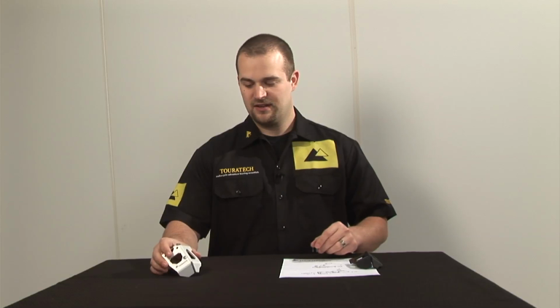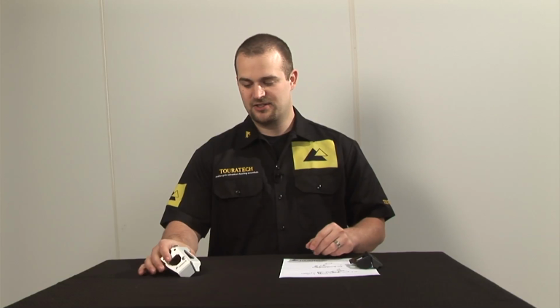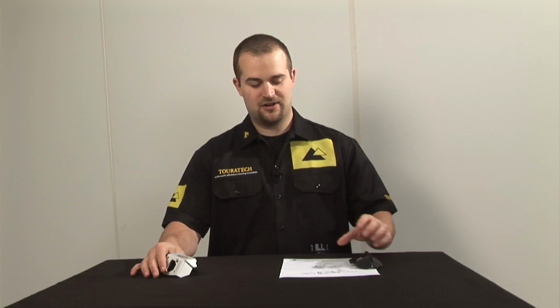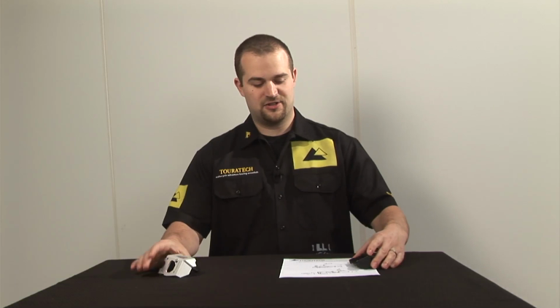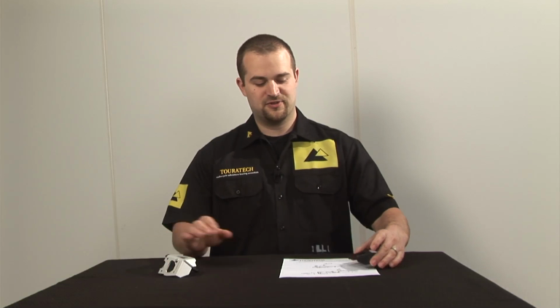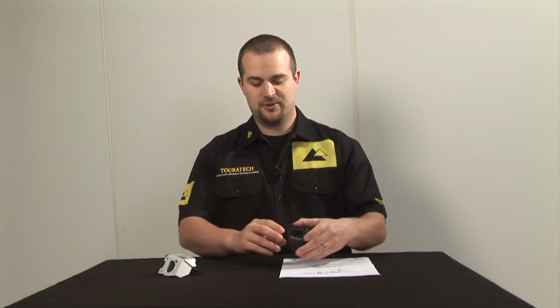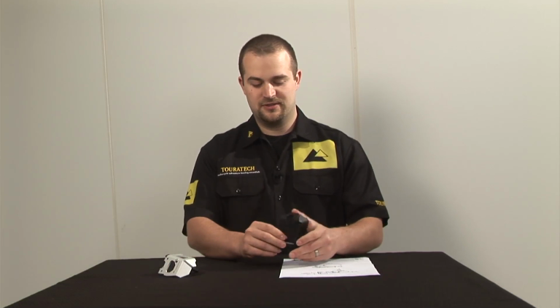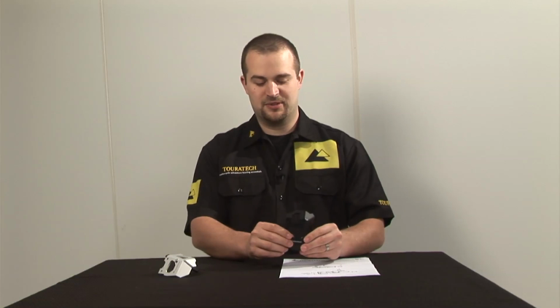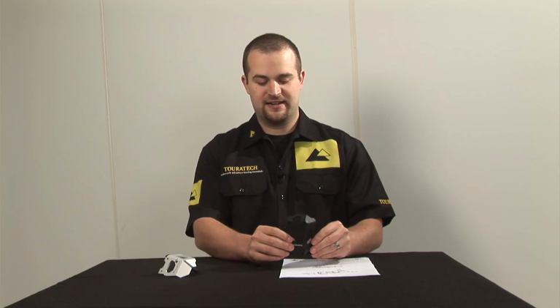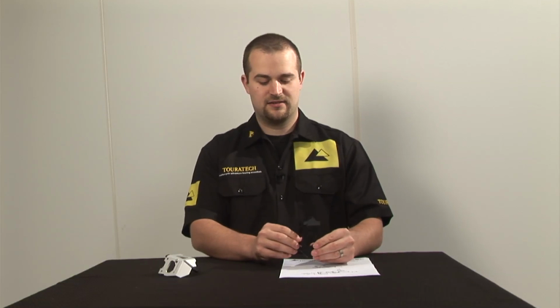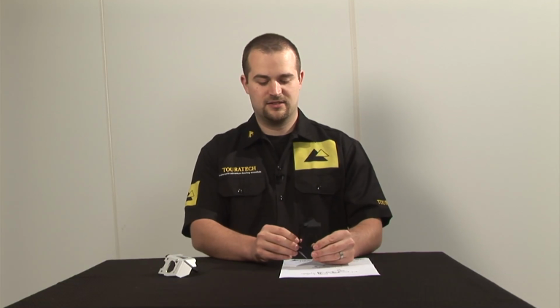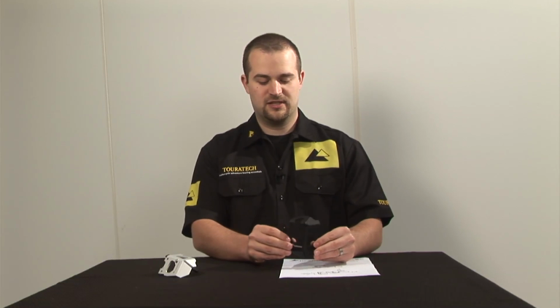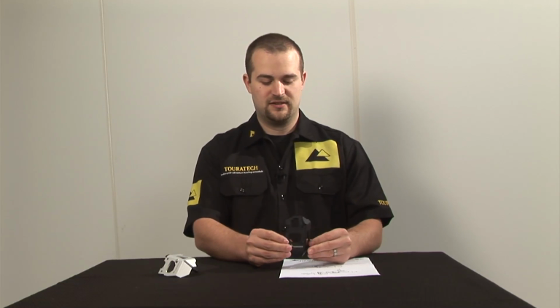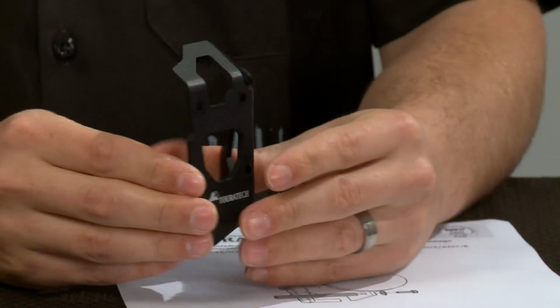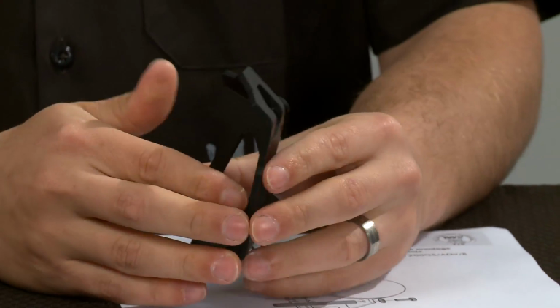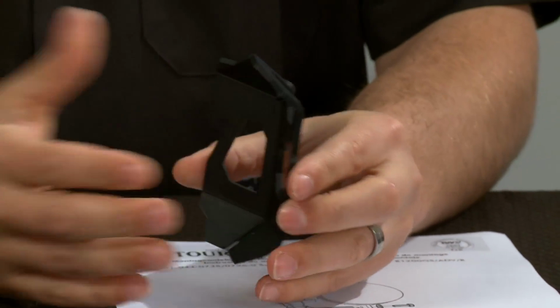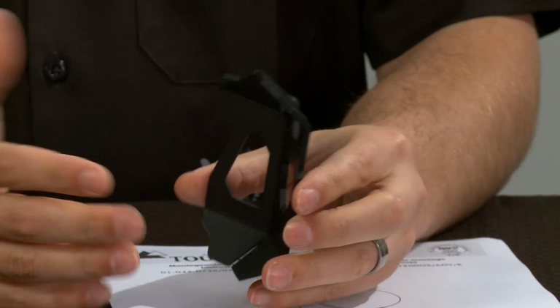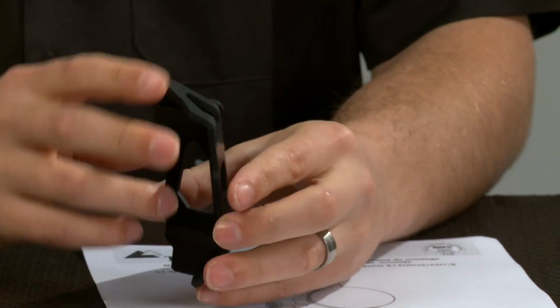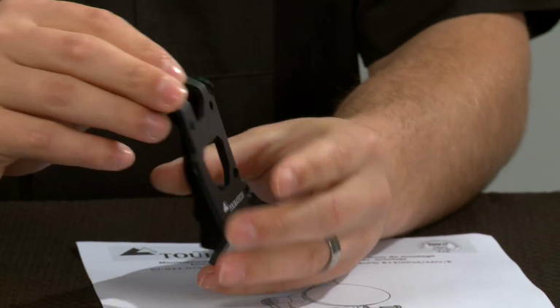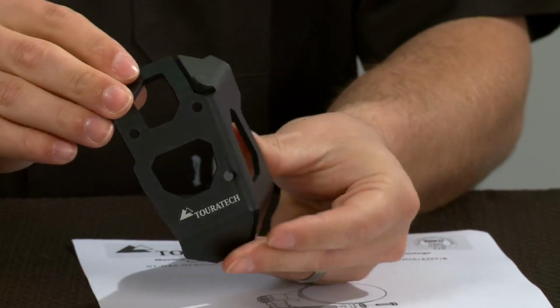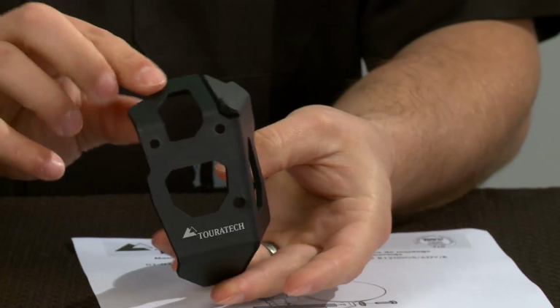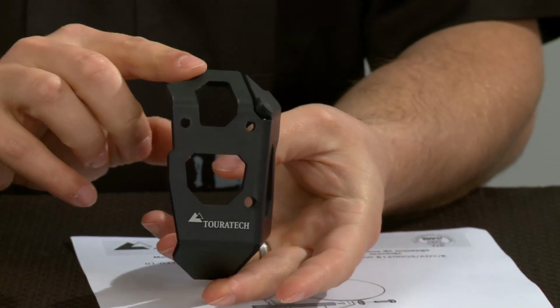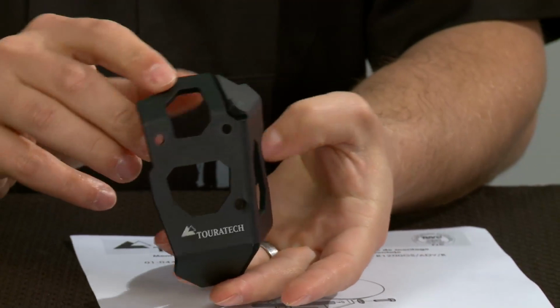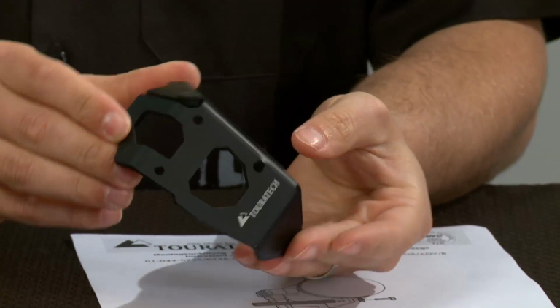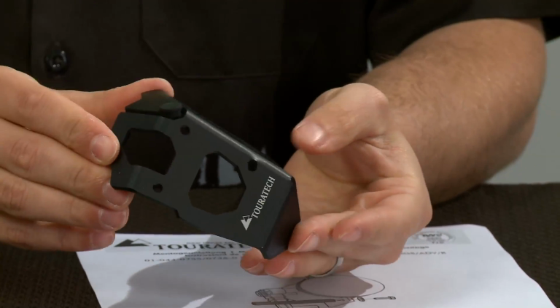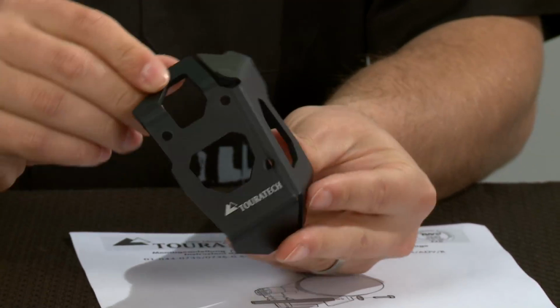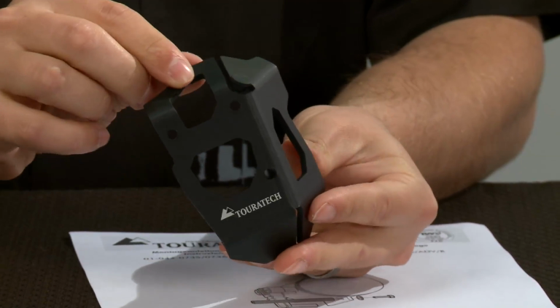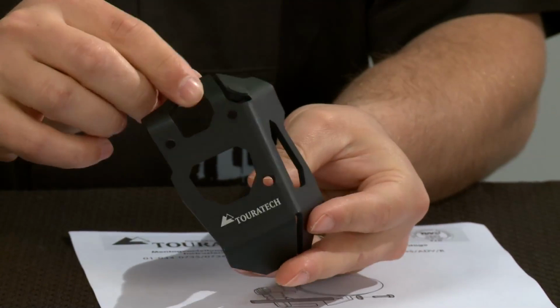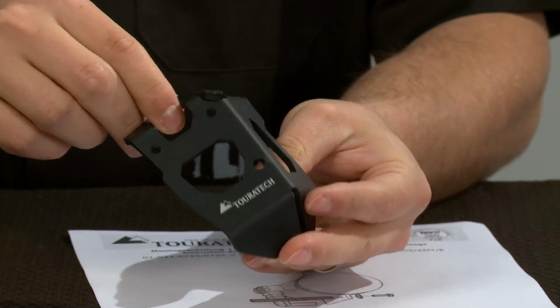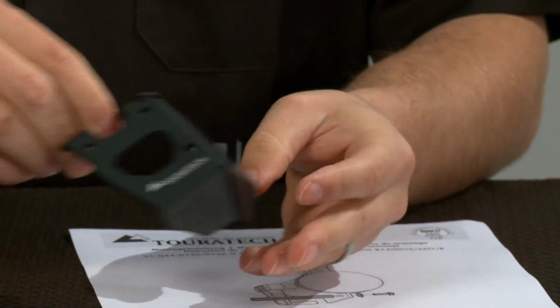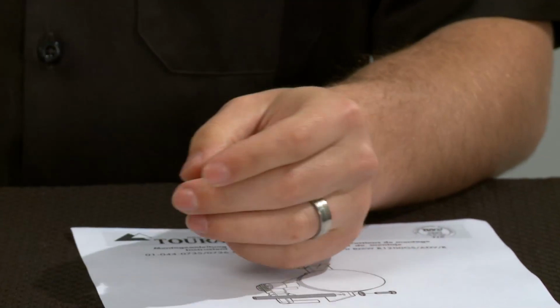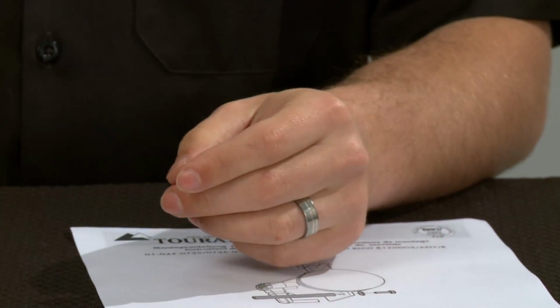This guard is also available in black as well. It's exactly the same design as the silver one, just anodized black rather than anodized silver.